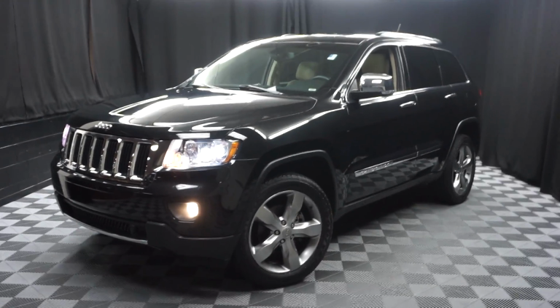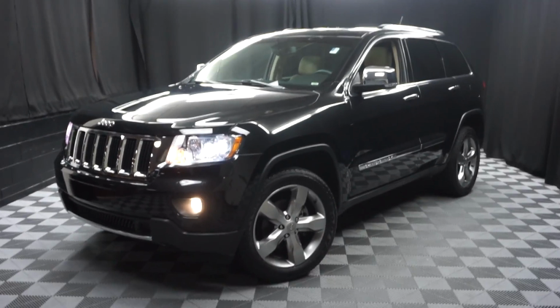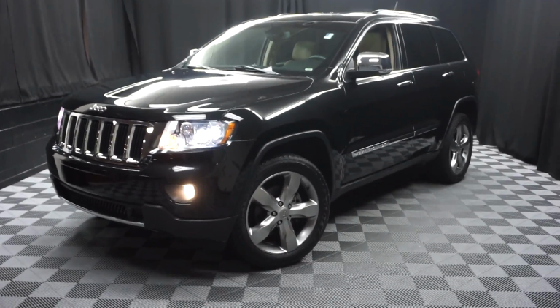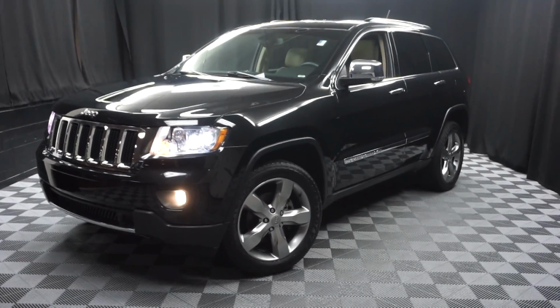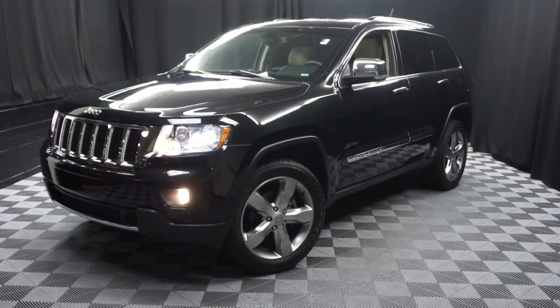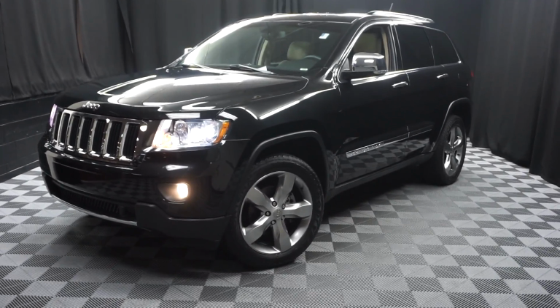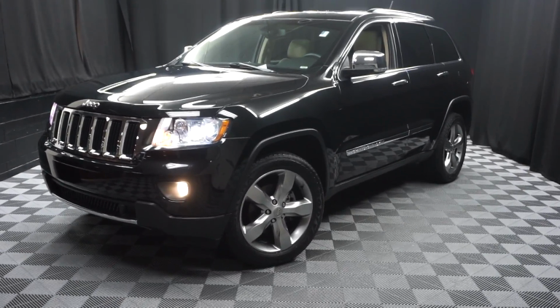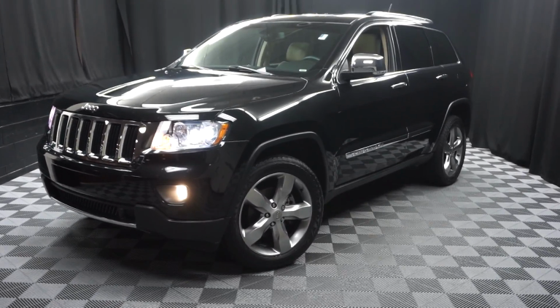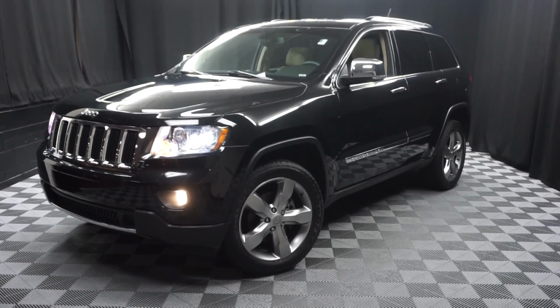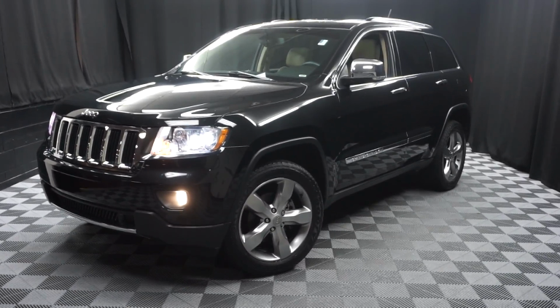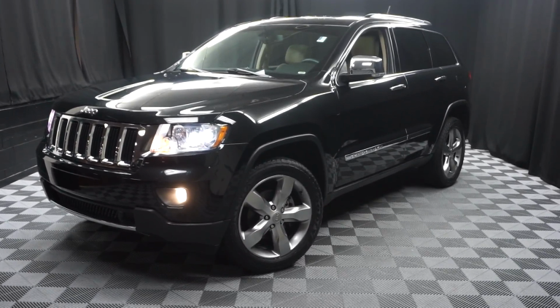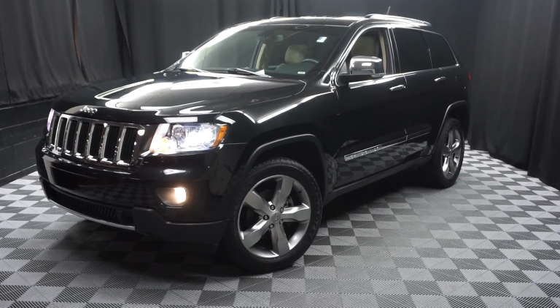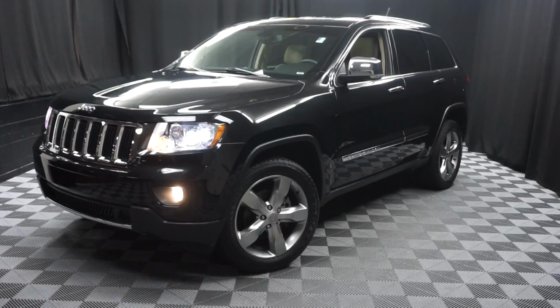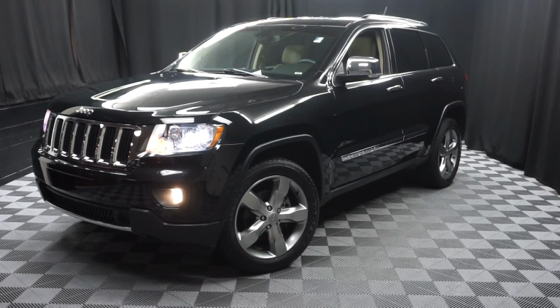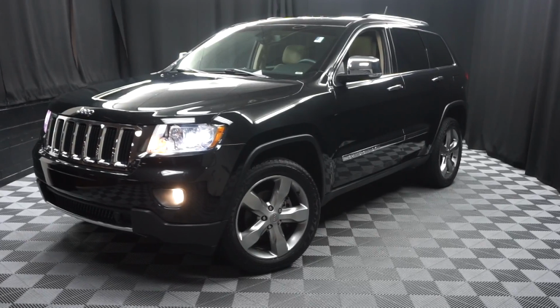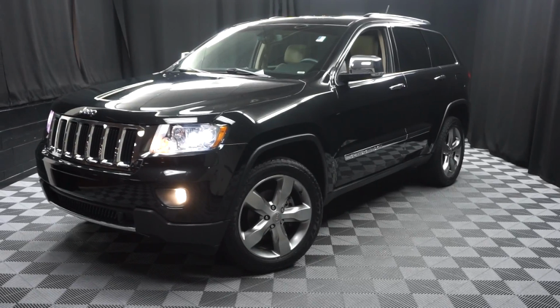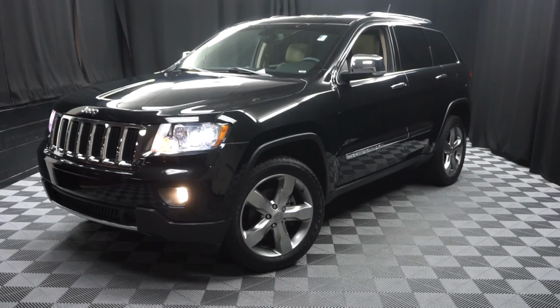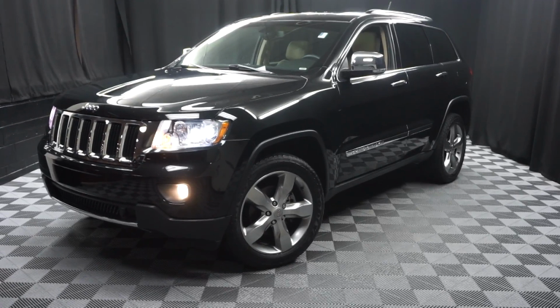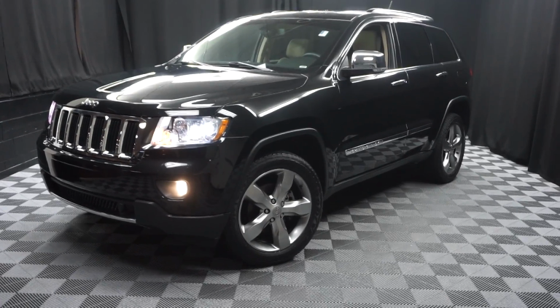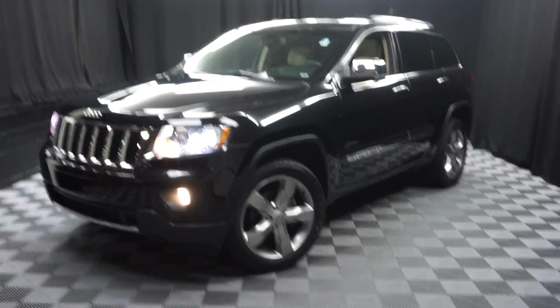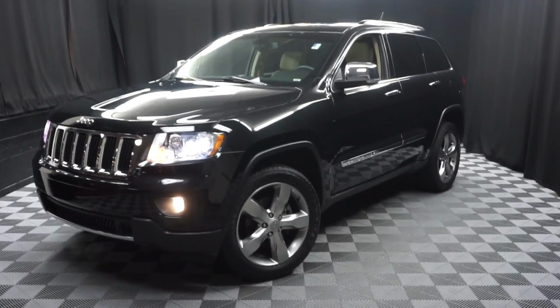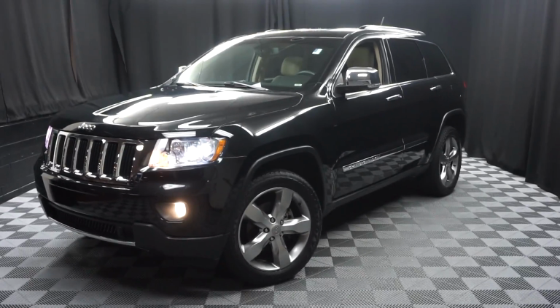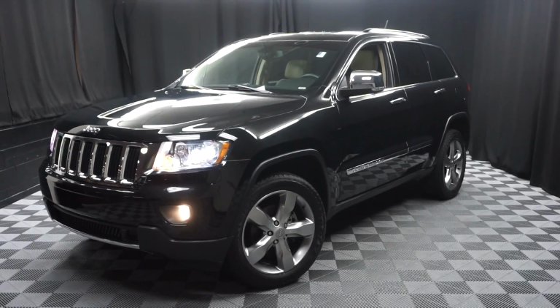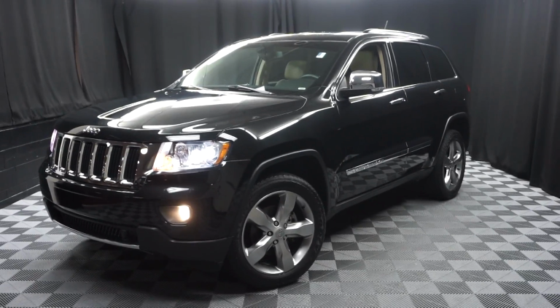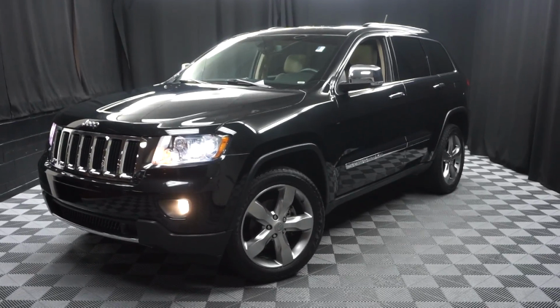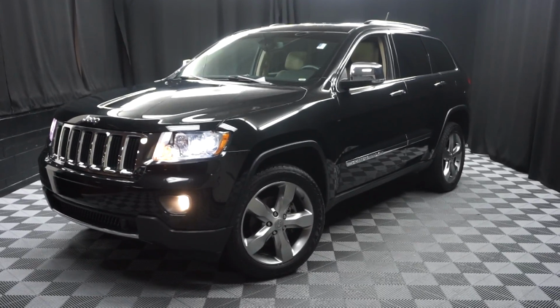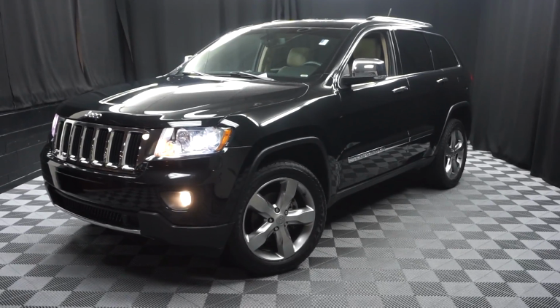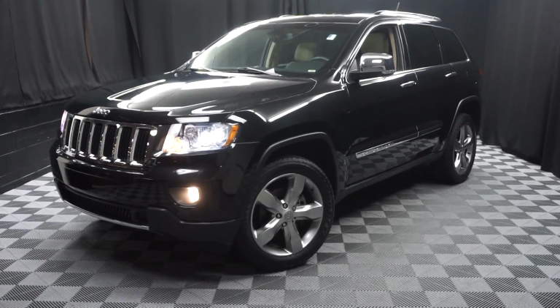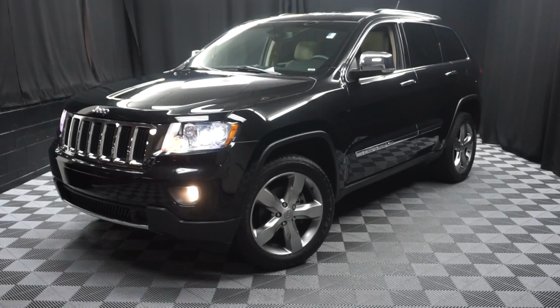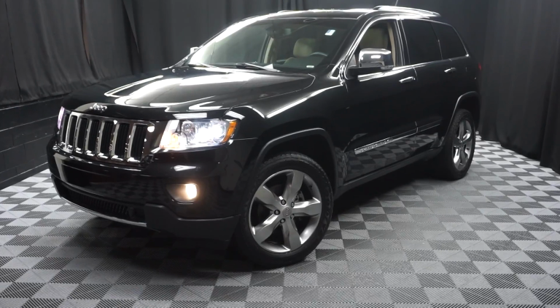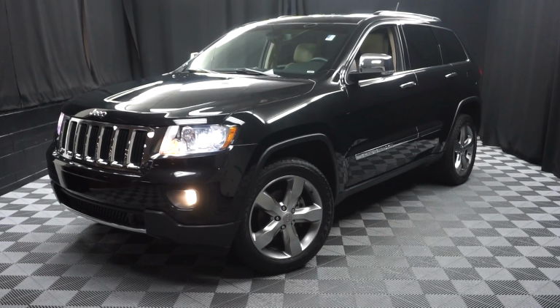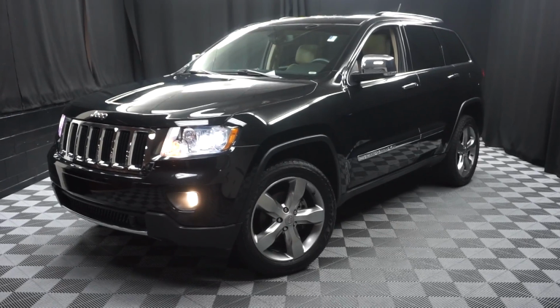That's right. When you come here to Lexus of Wilmington, you do your car shopping indoors to avoid the elements. Stay warm, stay cool, stay dry — shop inside at Lexus of Wilmington.